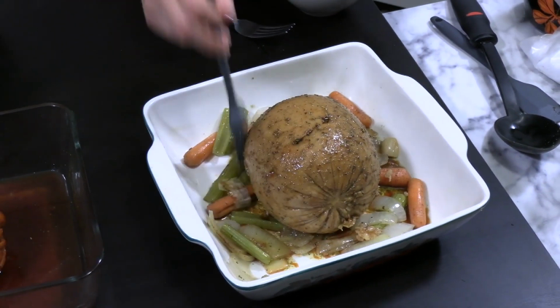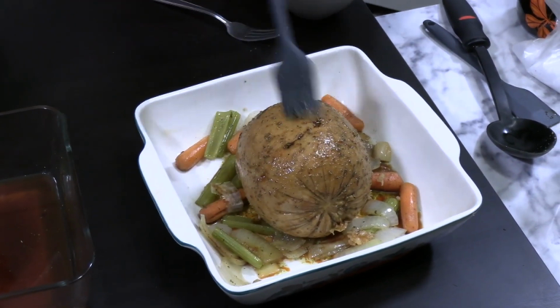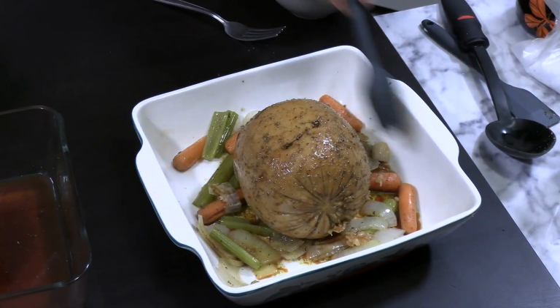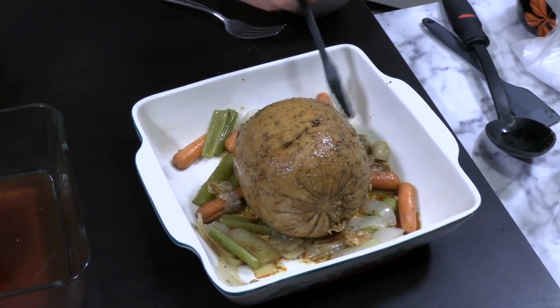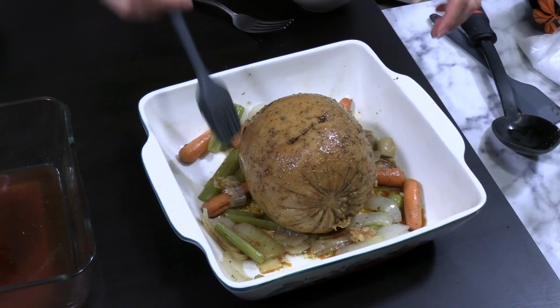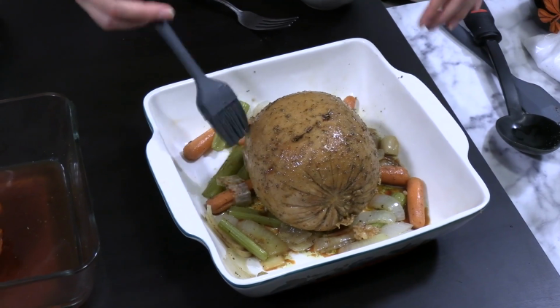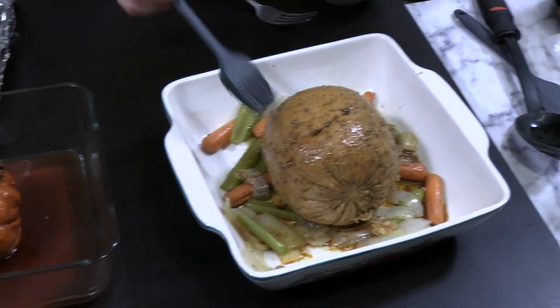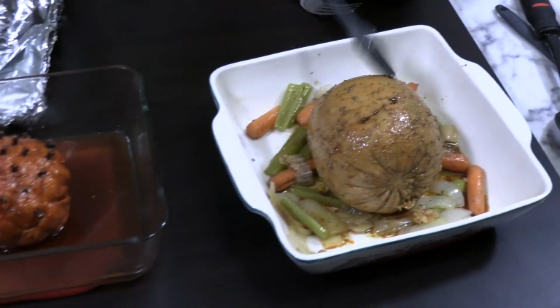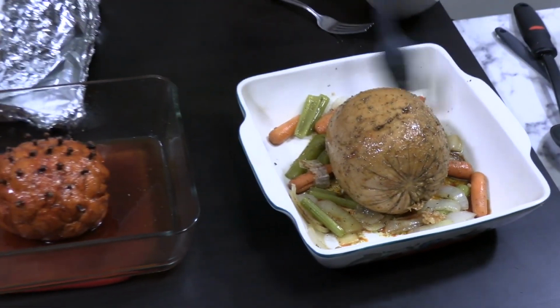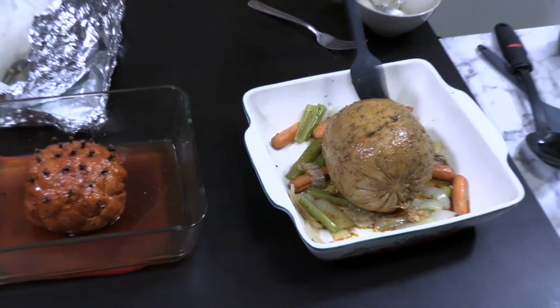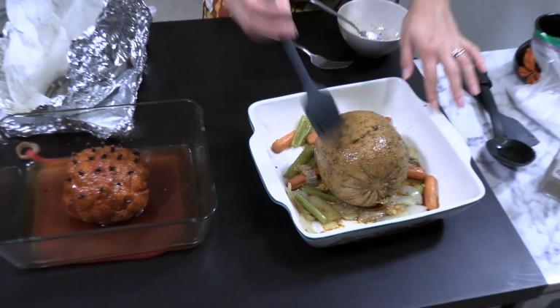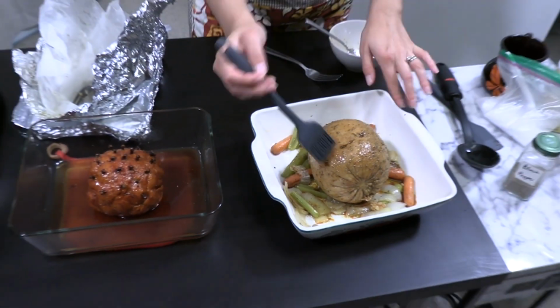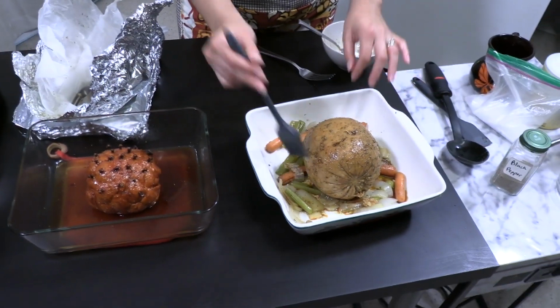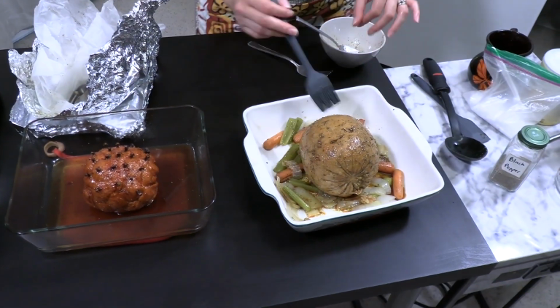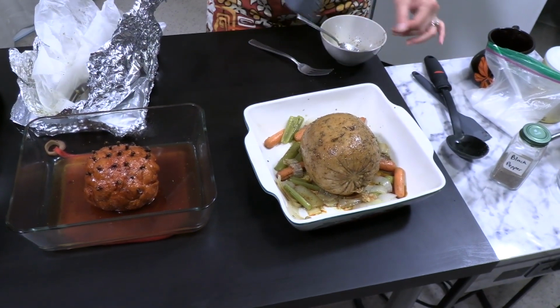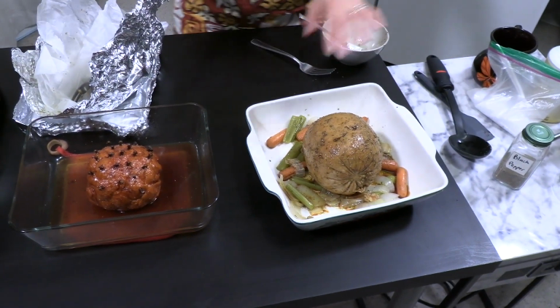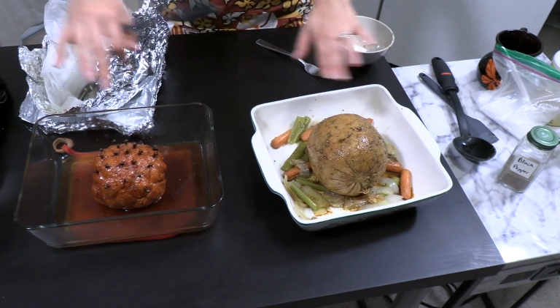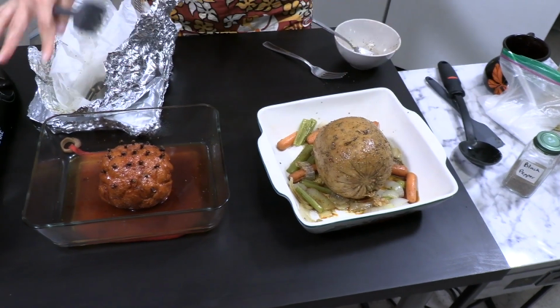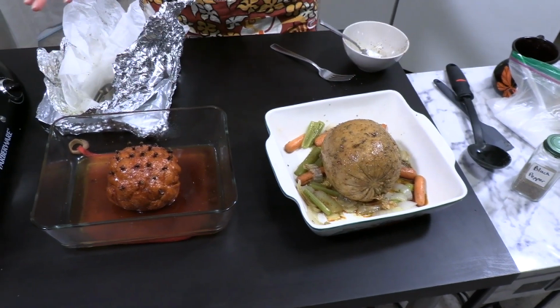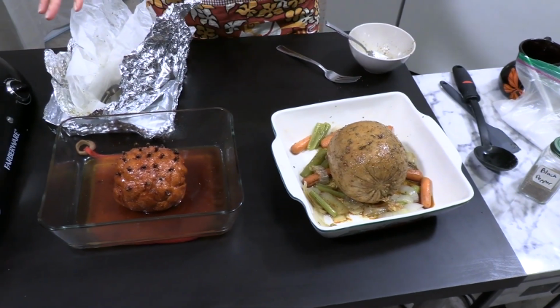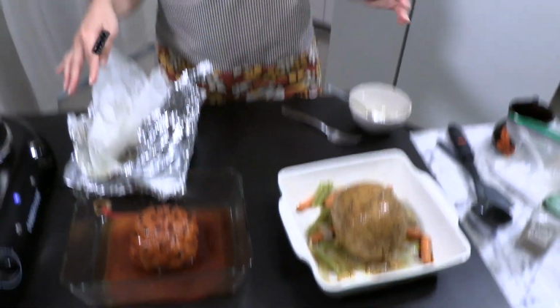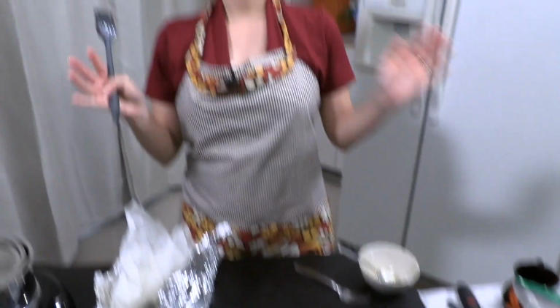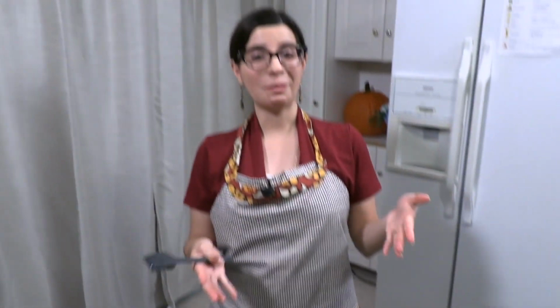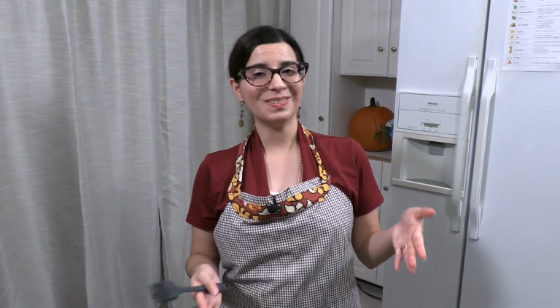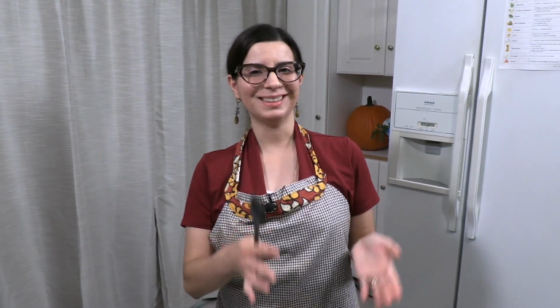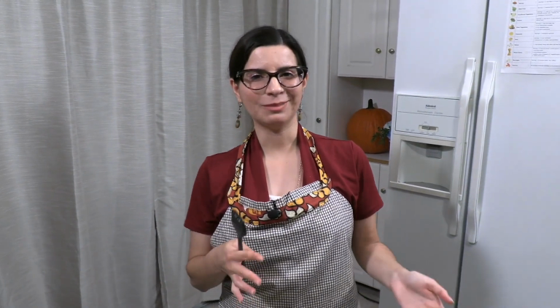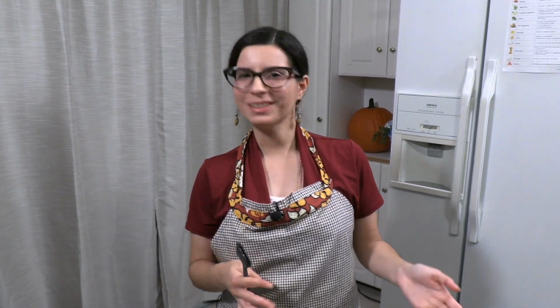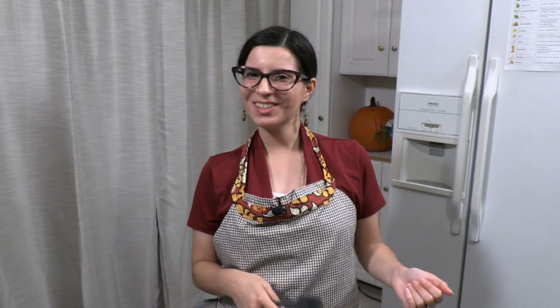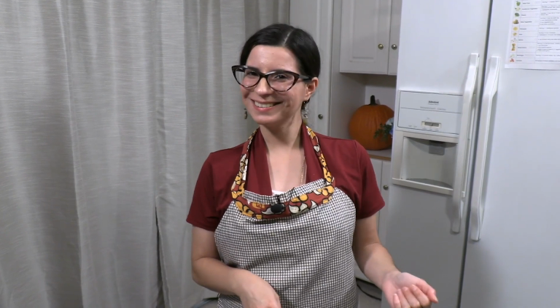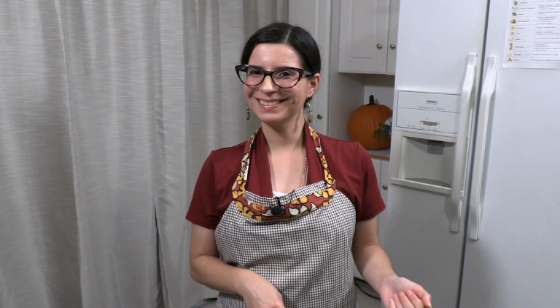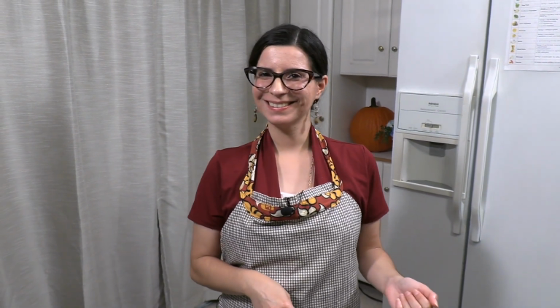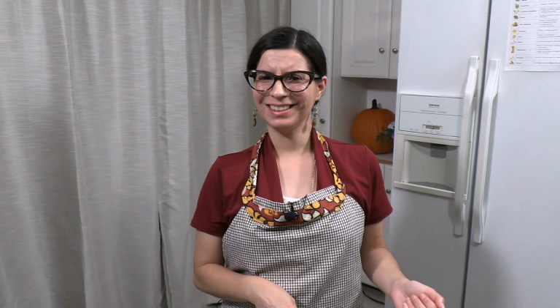These two are going back into the oven at 350 degrees for another 15 minutes to get a little bit of golden color on top. Then we'll take them out, slice them up, and give it a try.